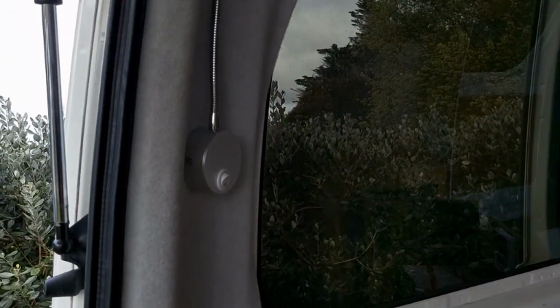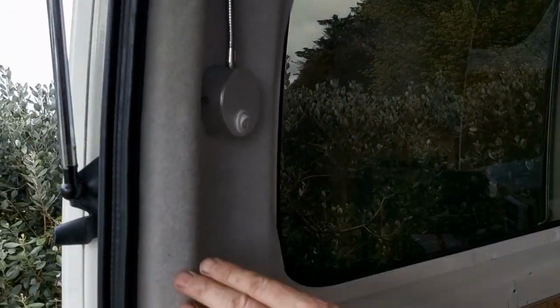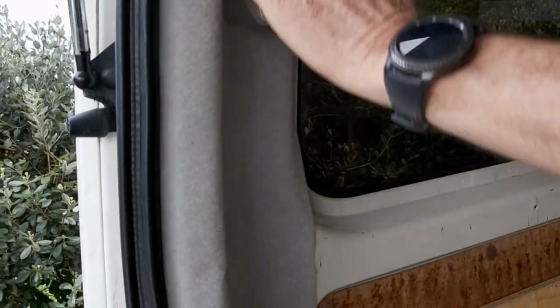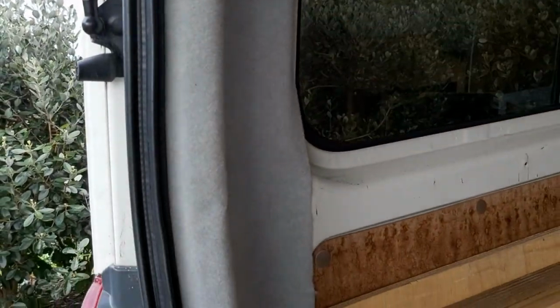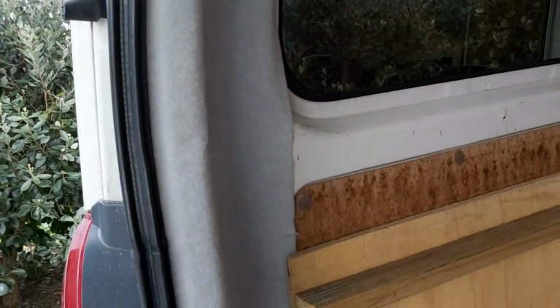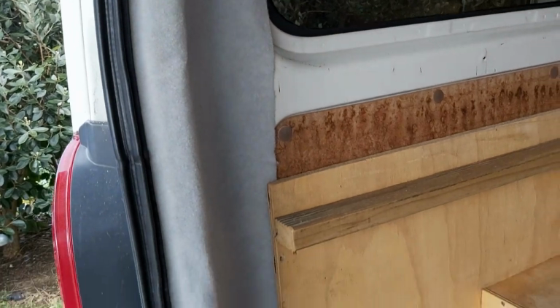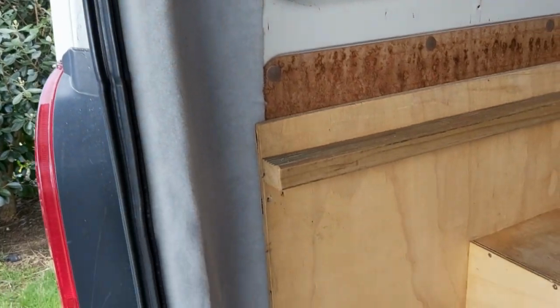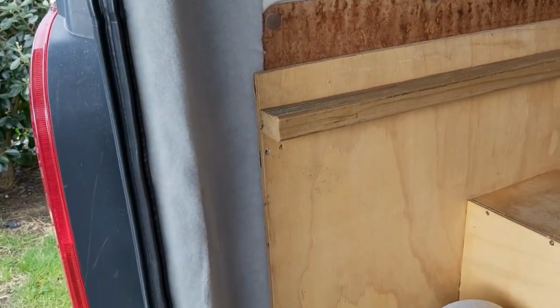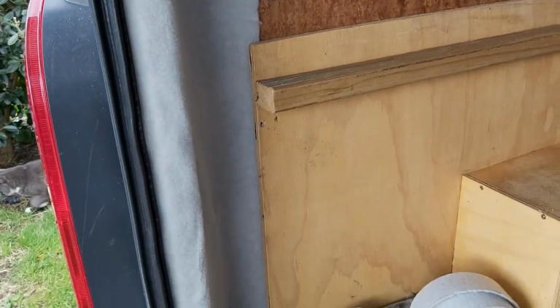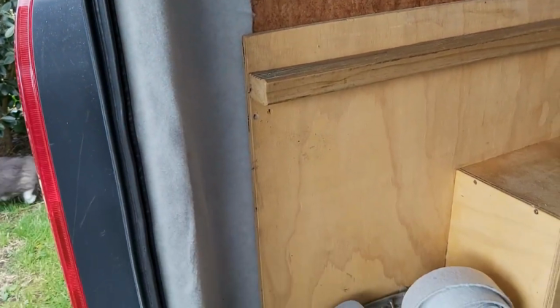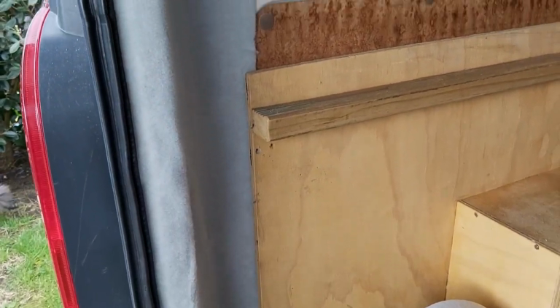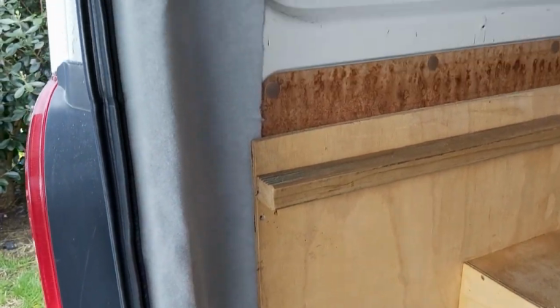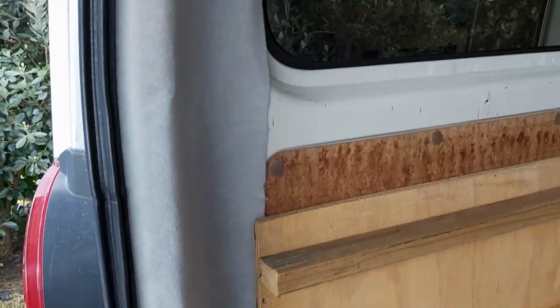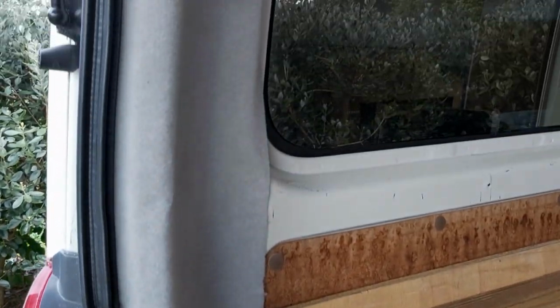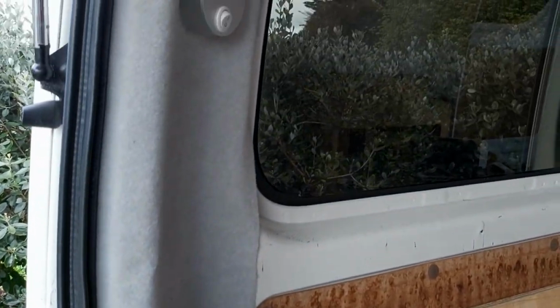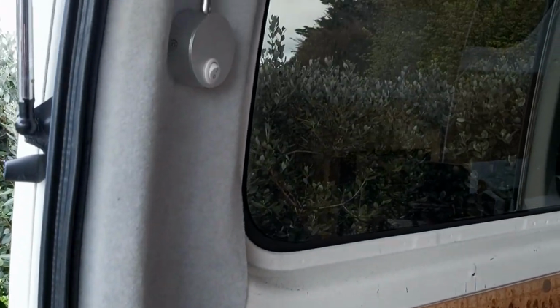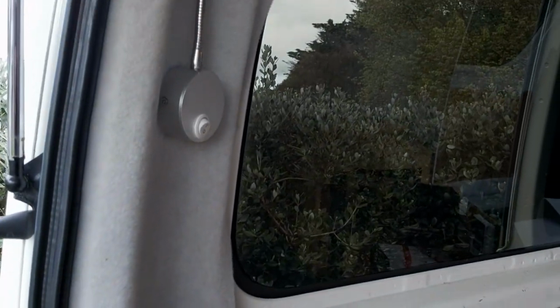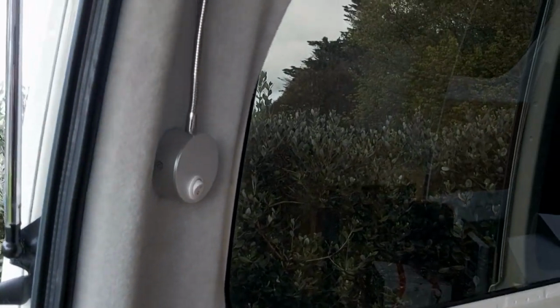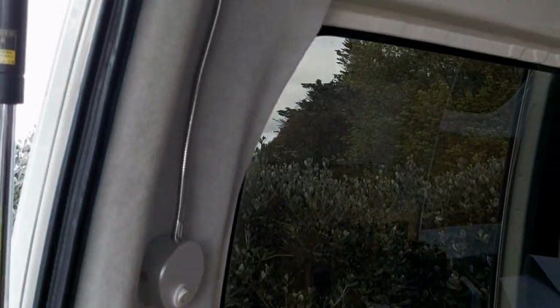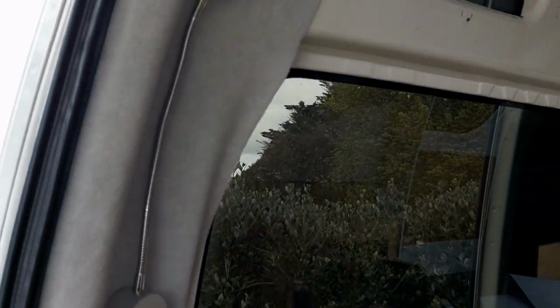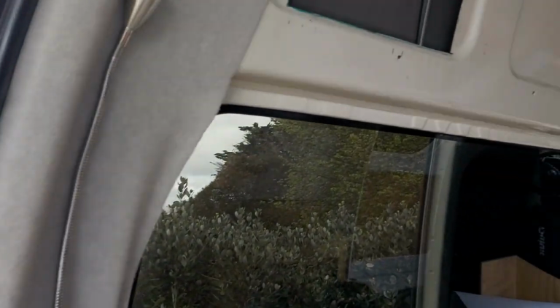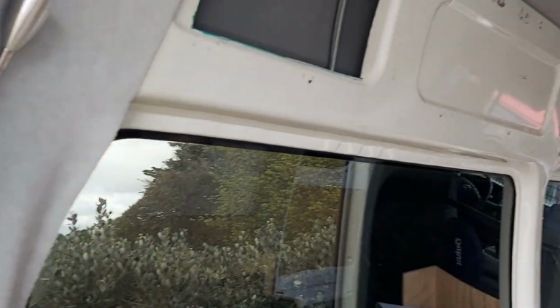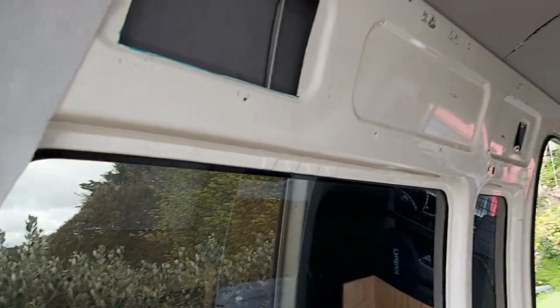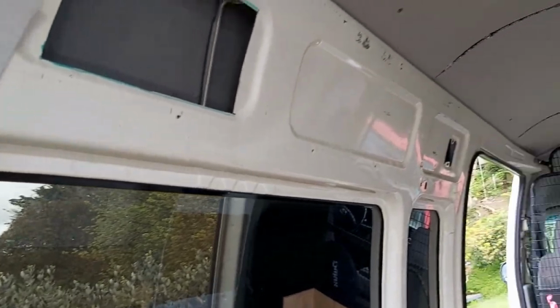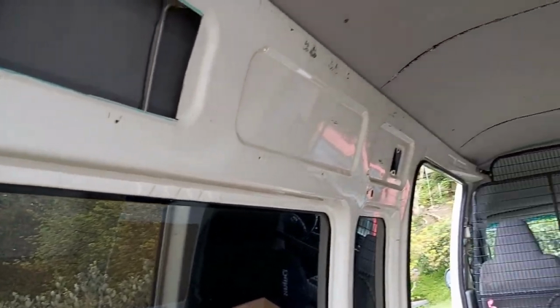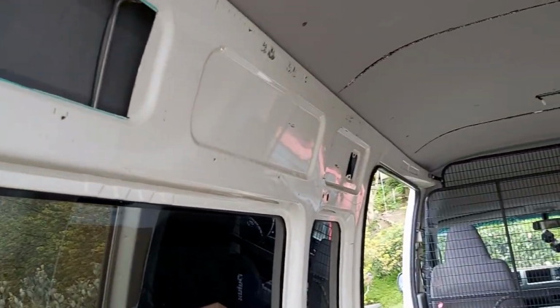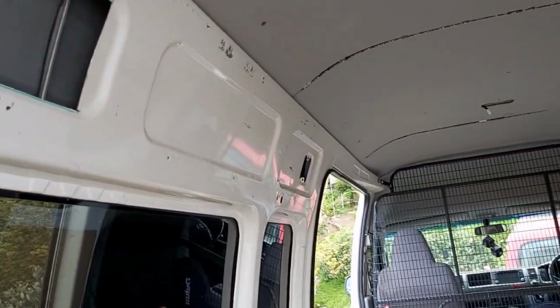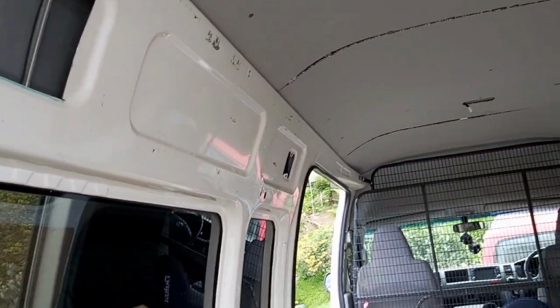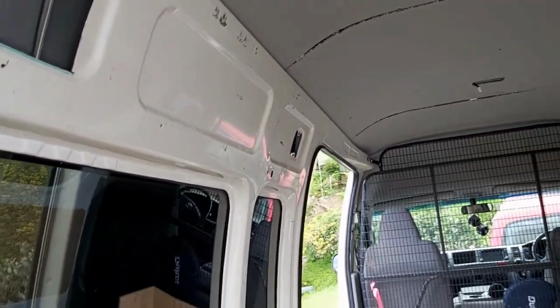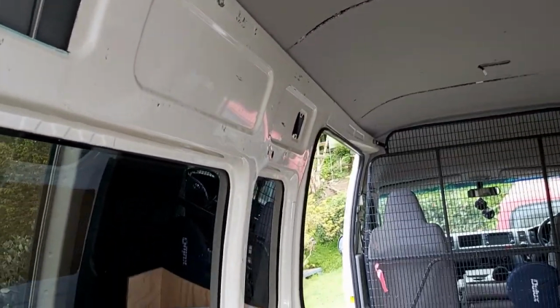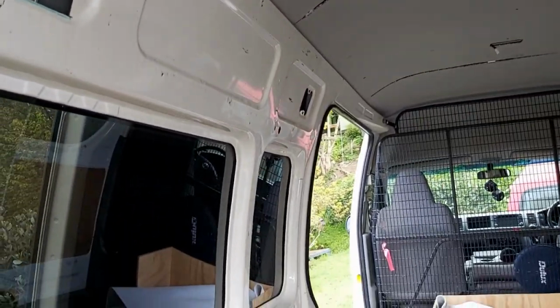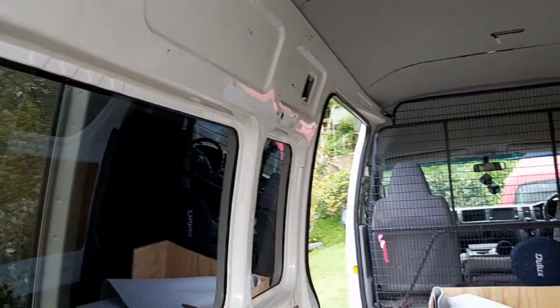We've found this carpet material and we've just been gluing that on - I think that's going to be pretty good actually. We'll put carpet right along the whole side and then we're going to put the curtains up, so we're making some pretty good progress.